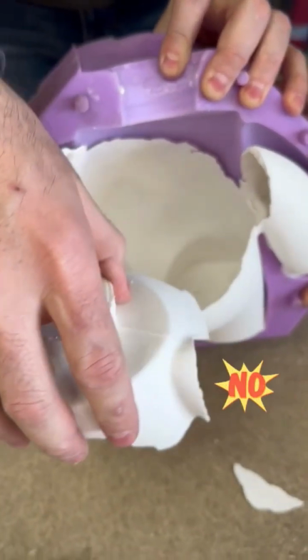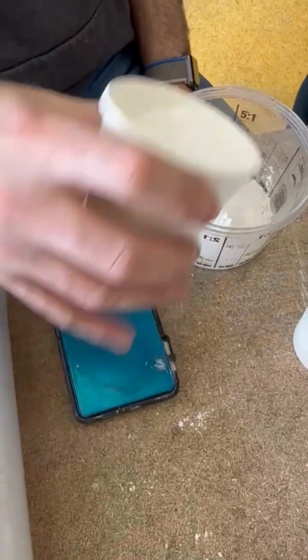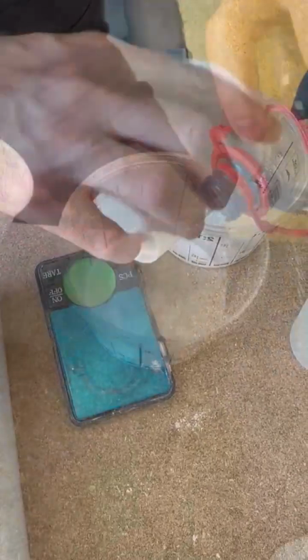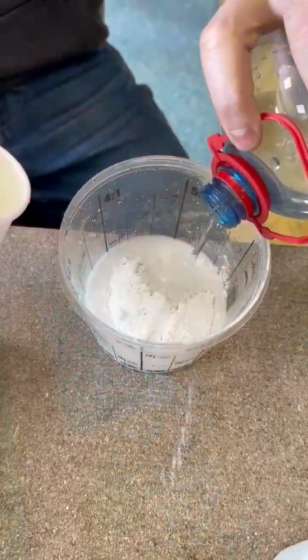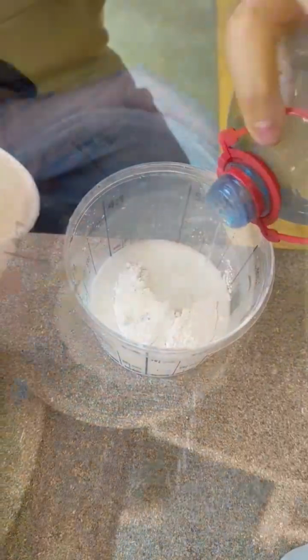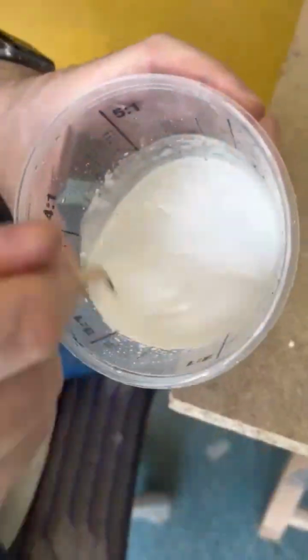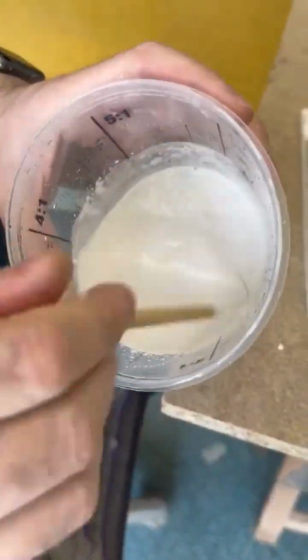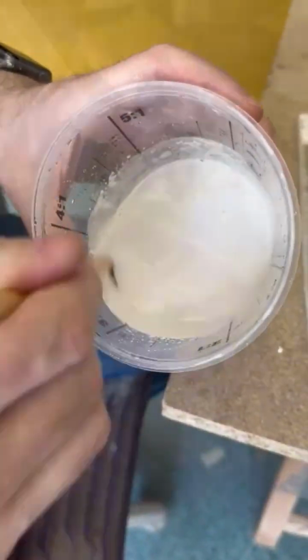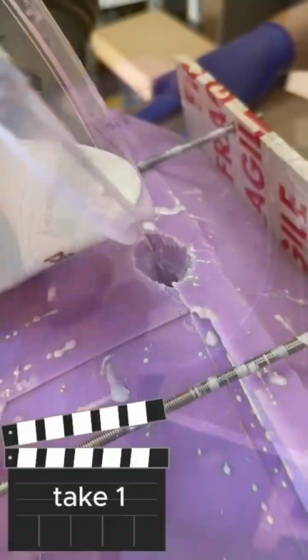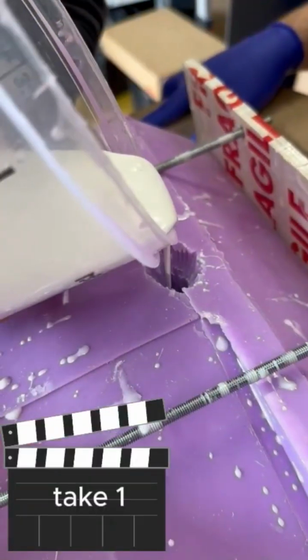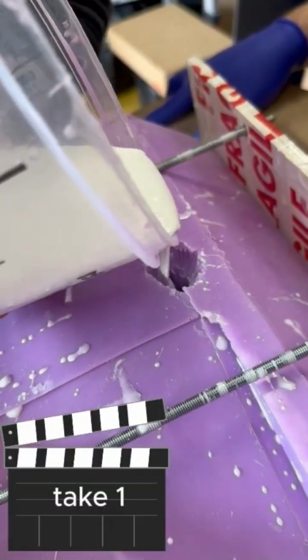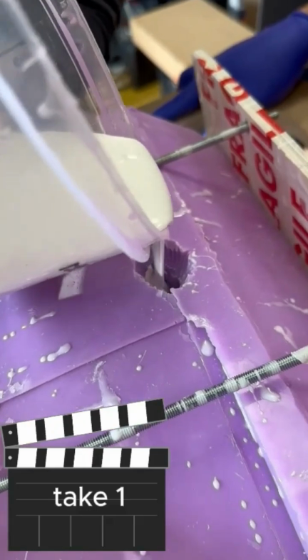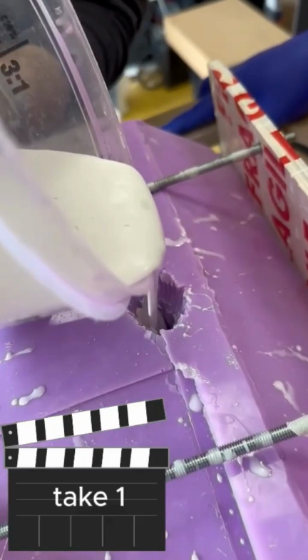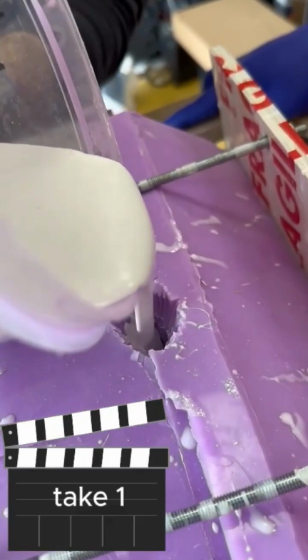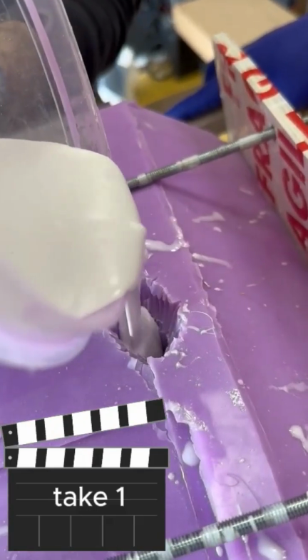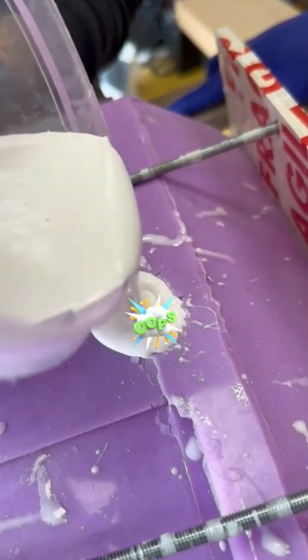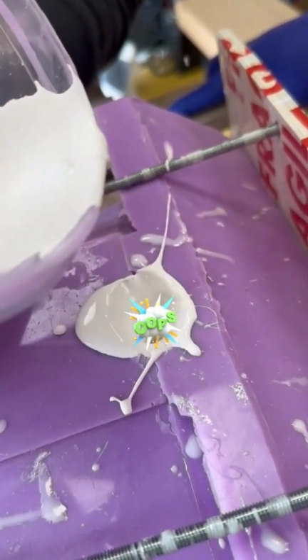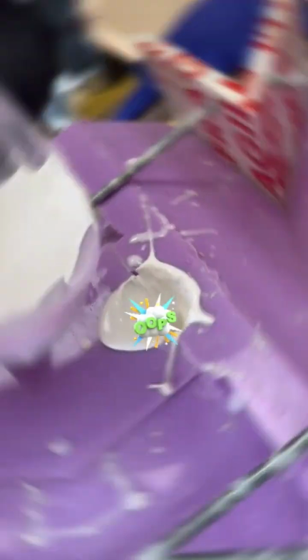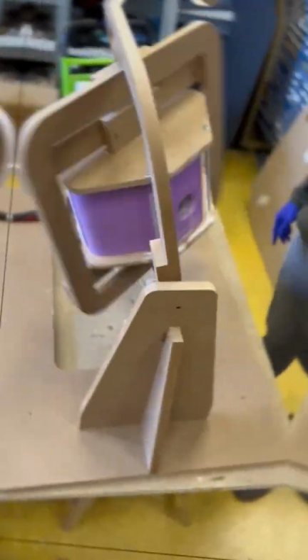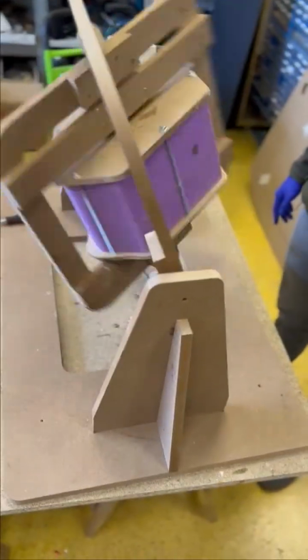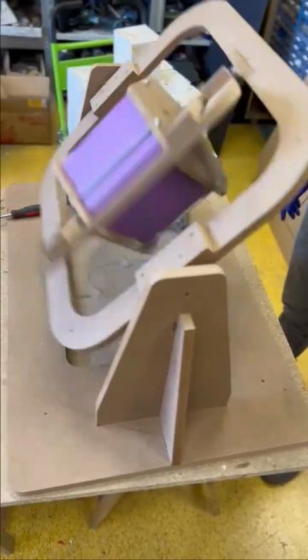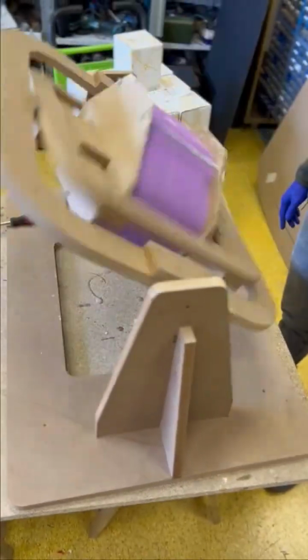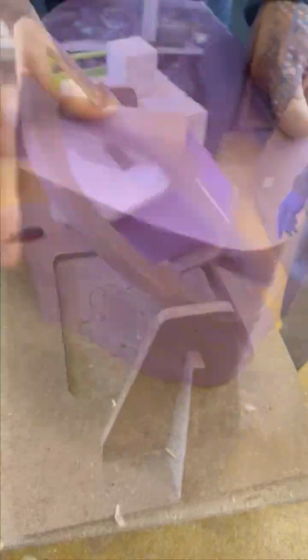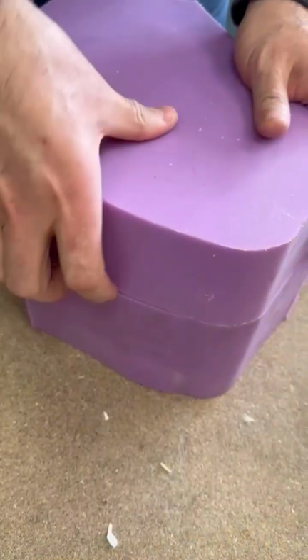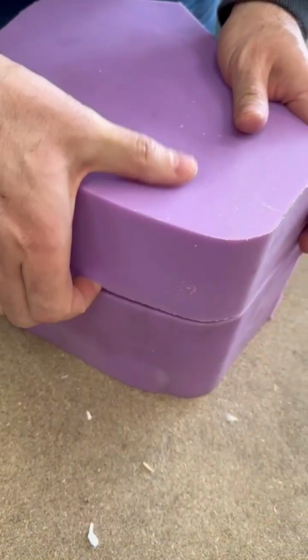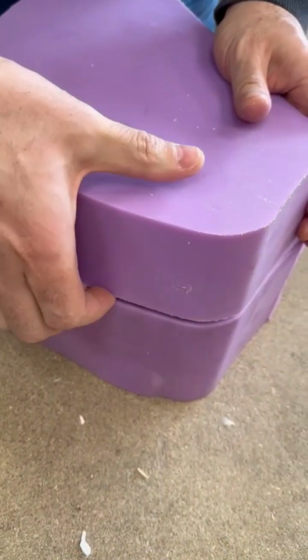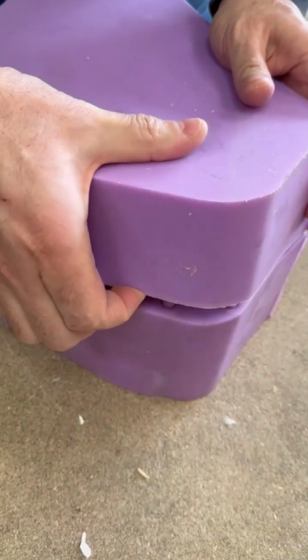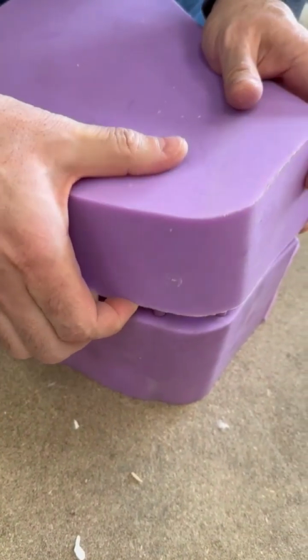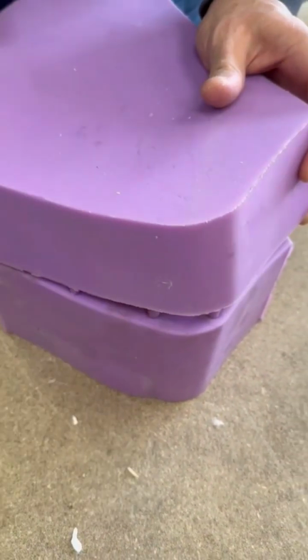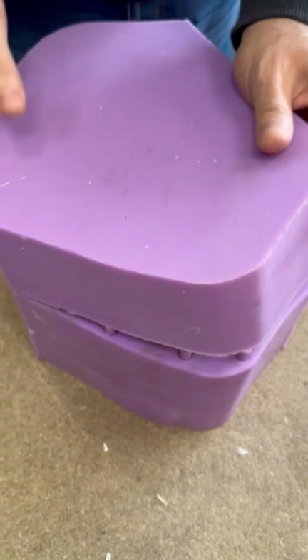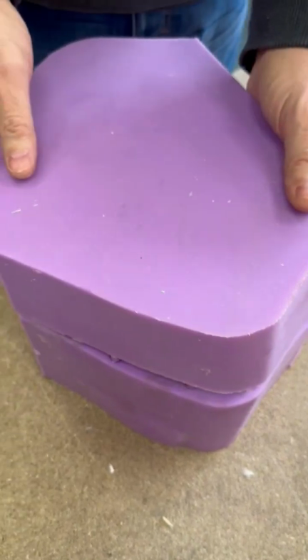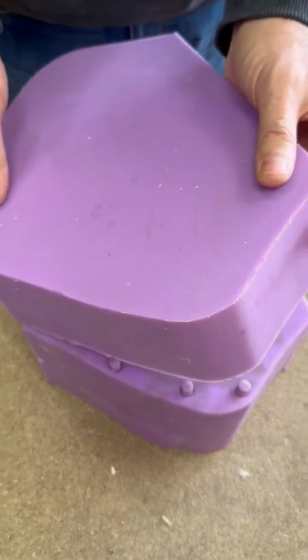Join us today in our creative journey as we attempt to build an object using liquid marble — a mineral powder that, mixed with water, becomes a hard and resistant composite.